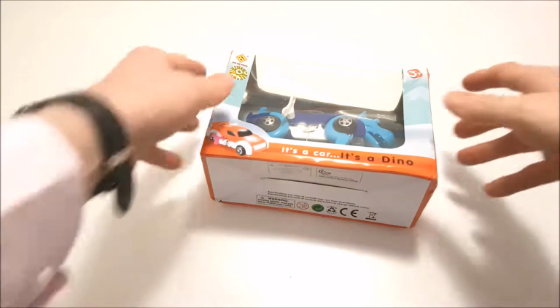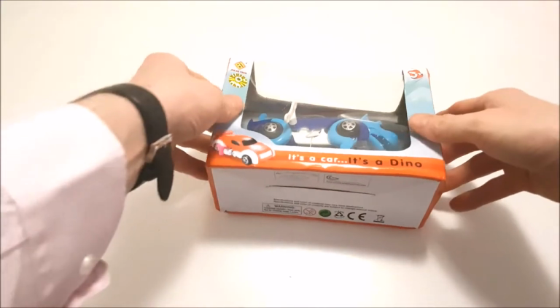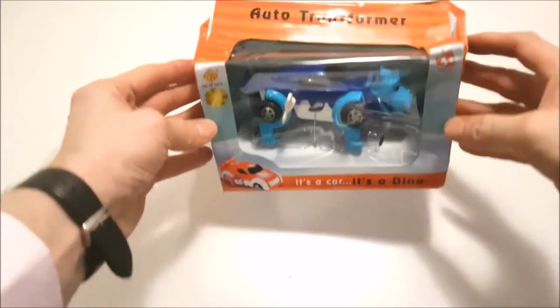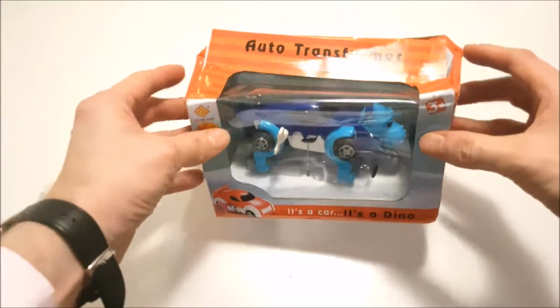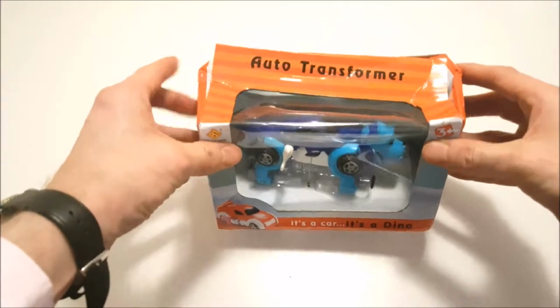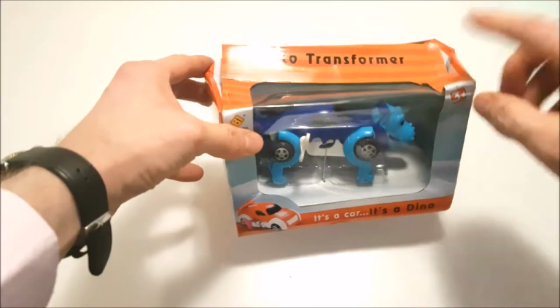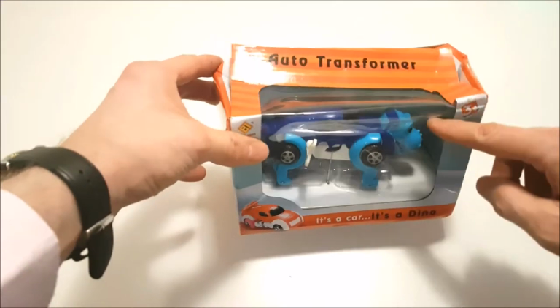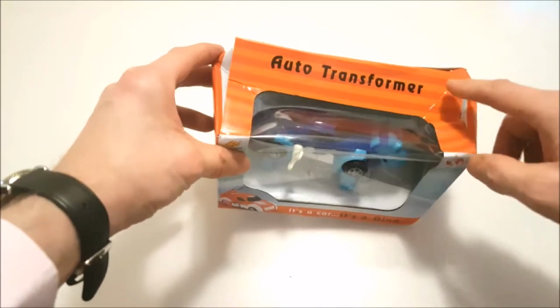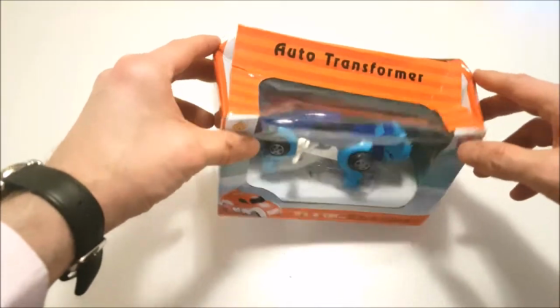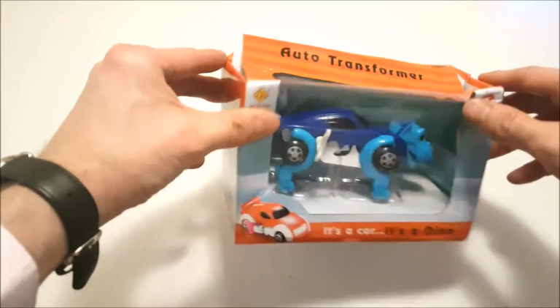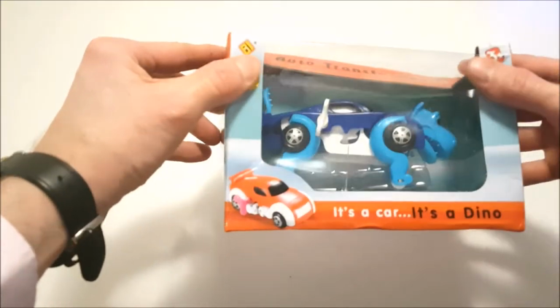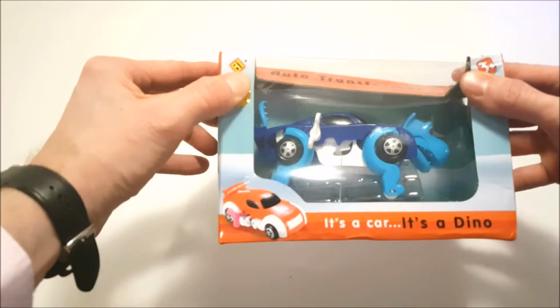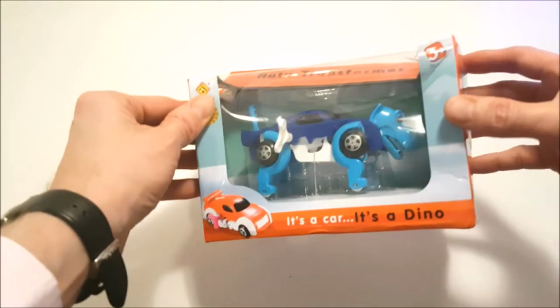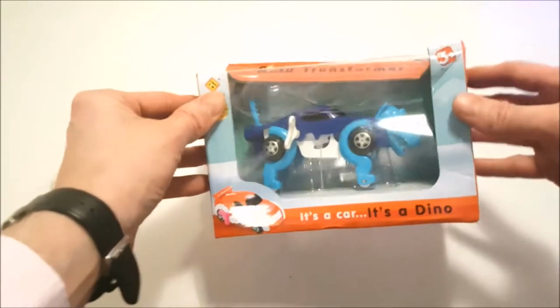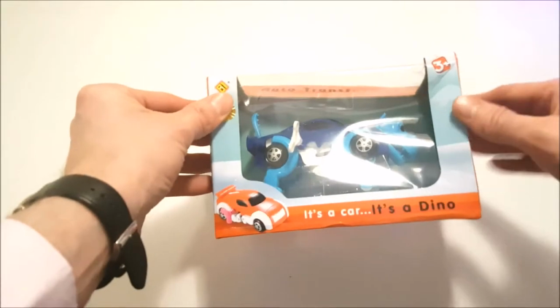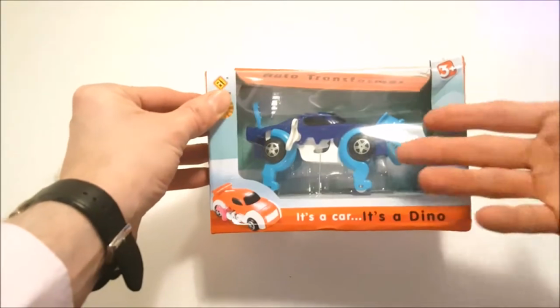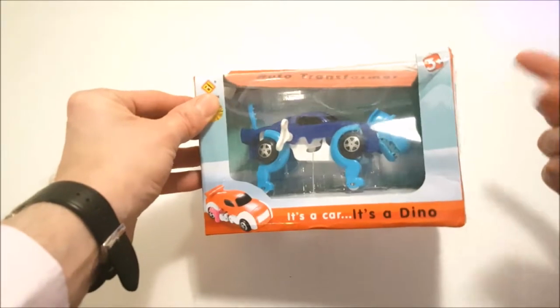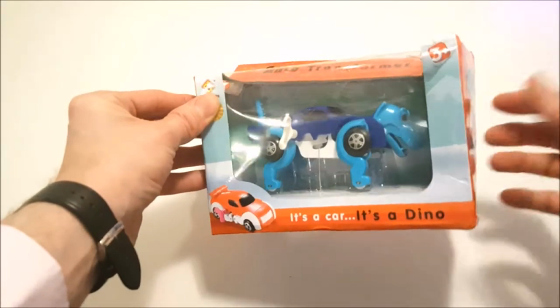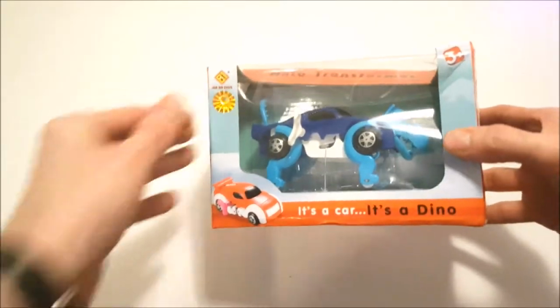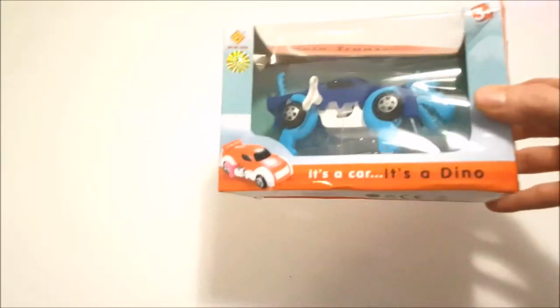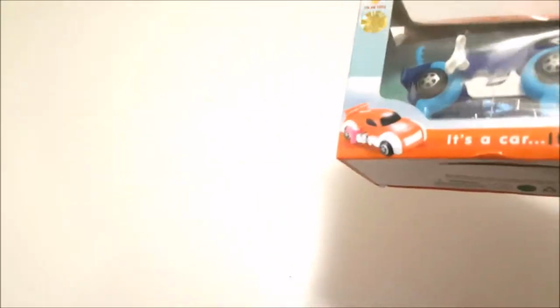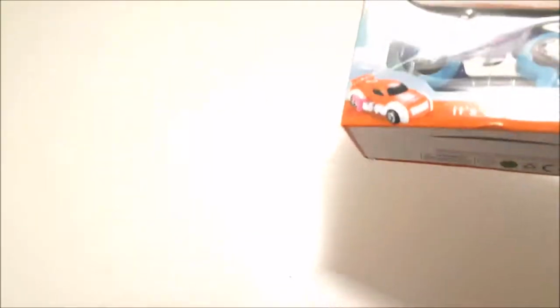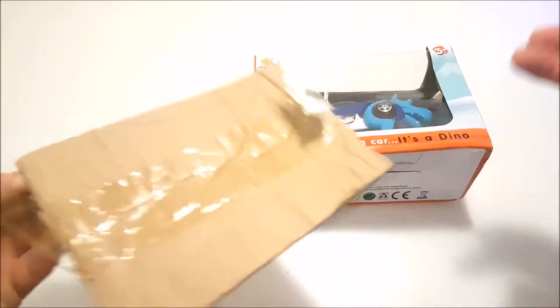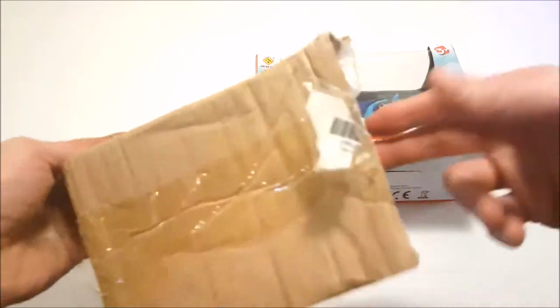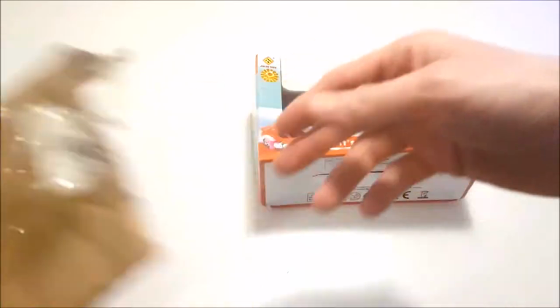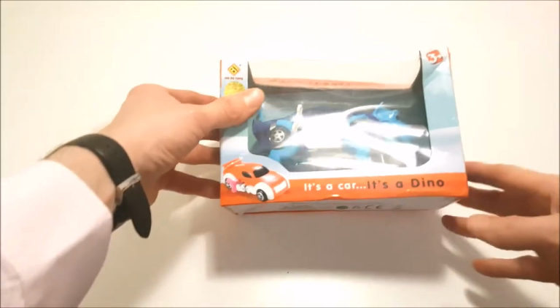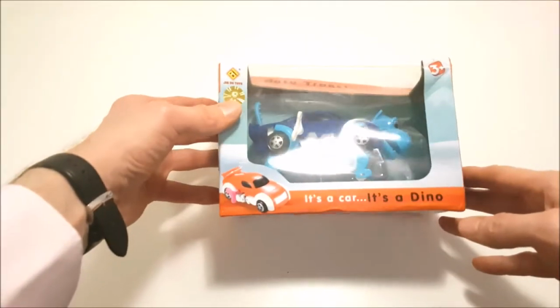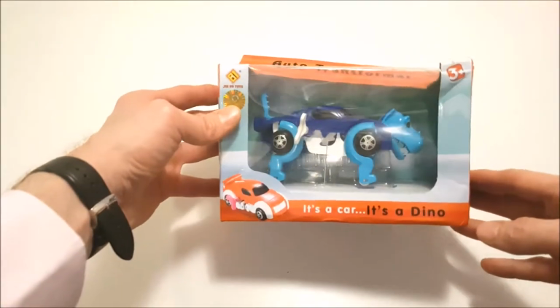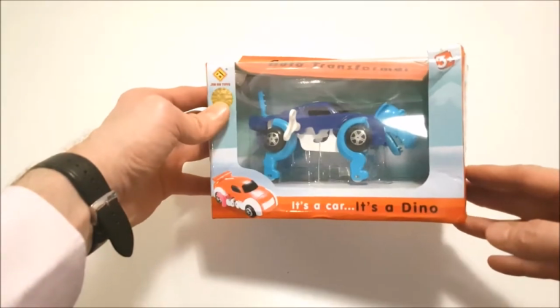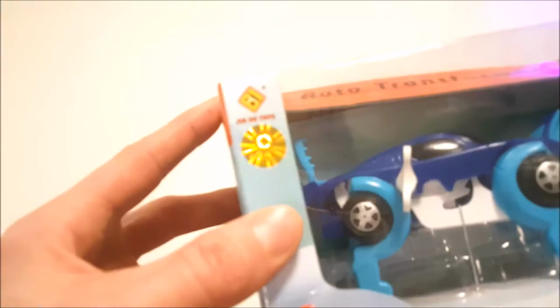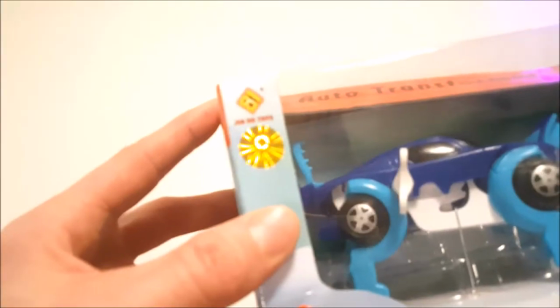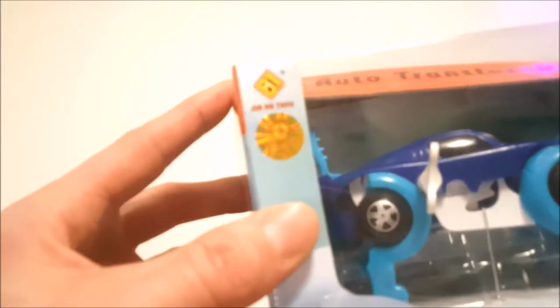Well, looking at the condition of the outside of the box, you can see that the box is slightly dented. I think that's why the wholesaler went and put this cardboard cover on here to protect it. But anyway, the toy inside seems to be looking all right.